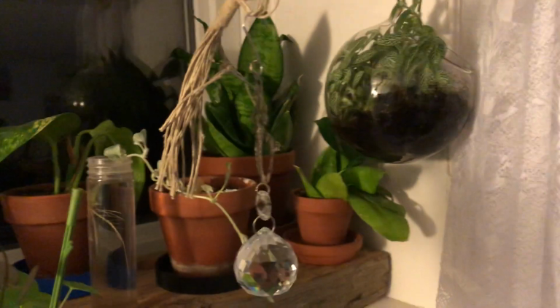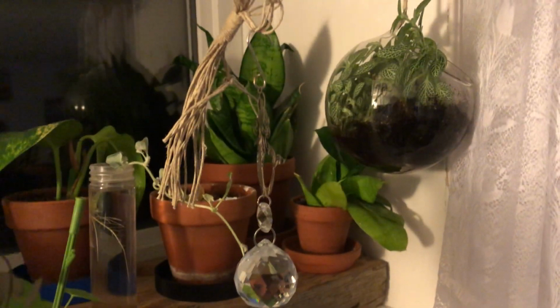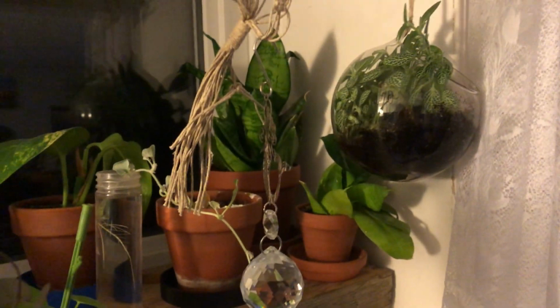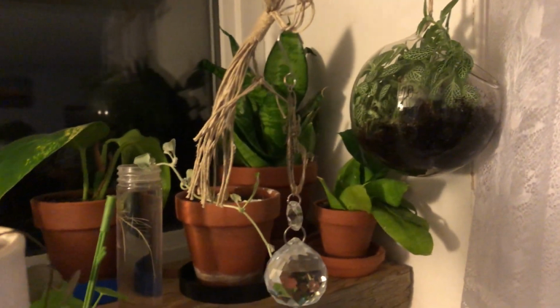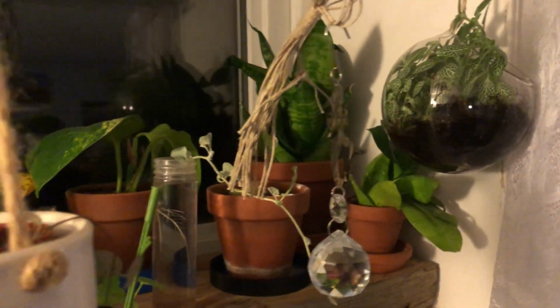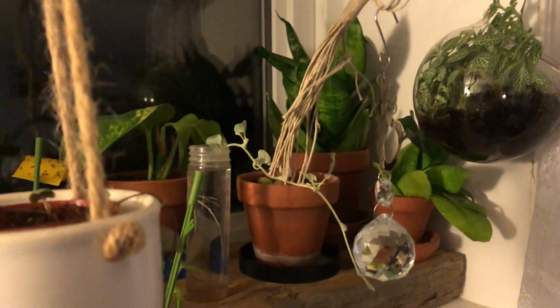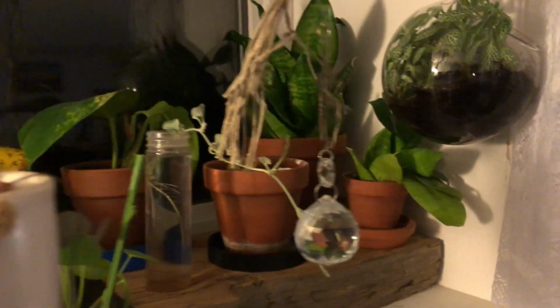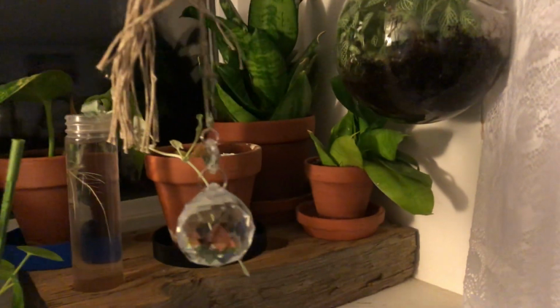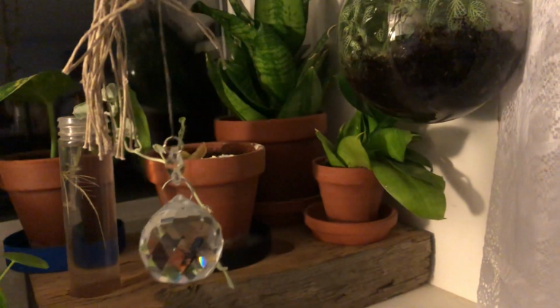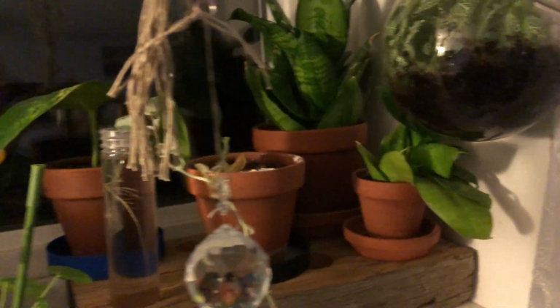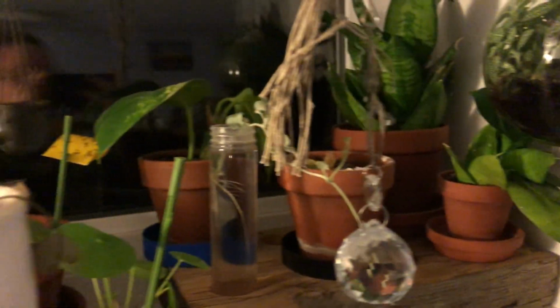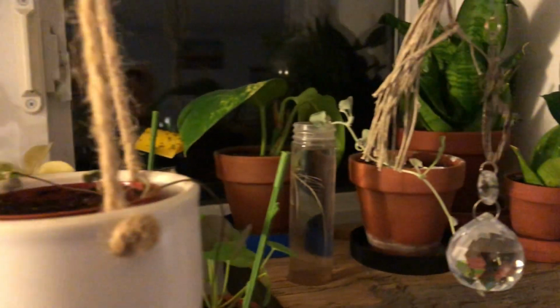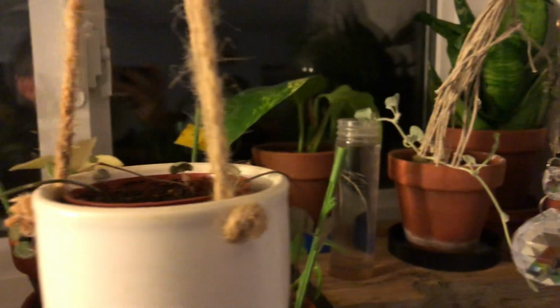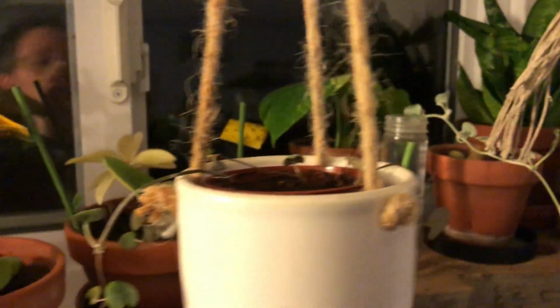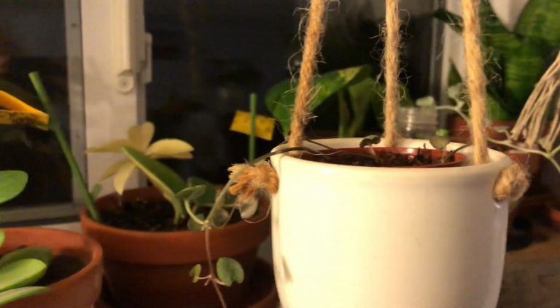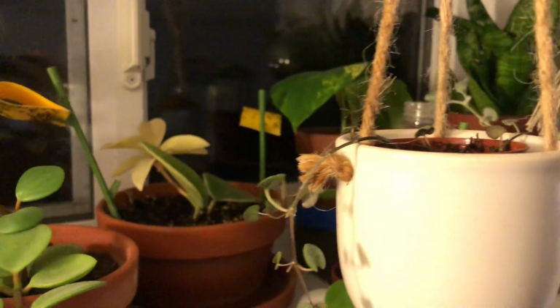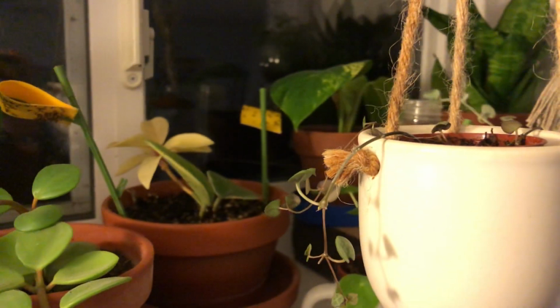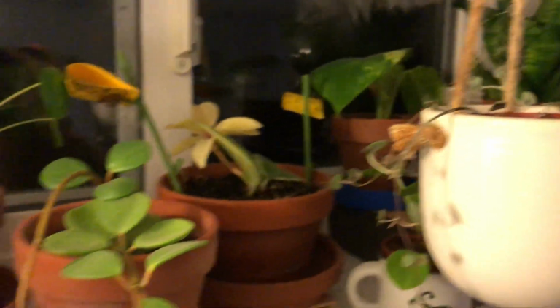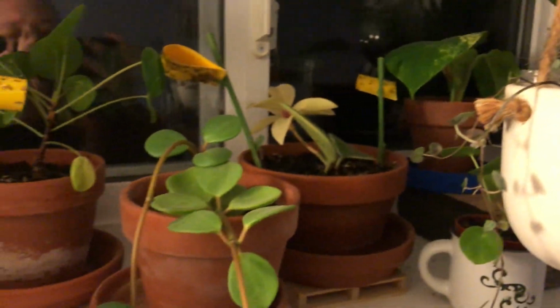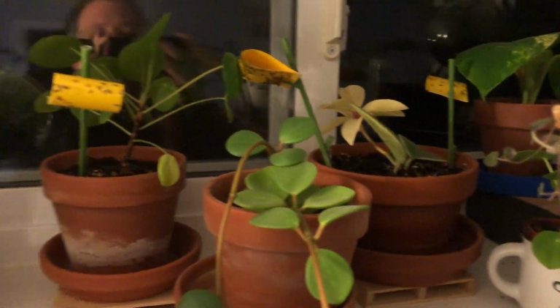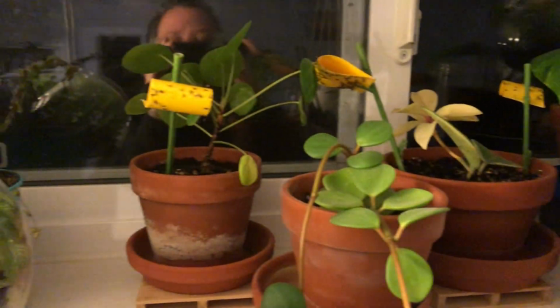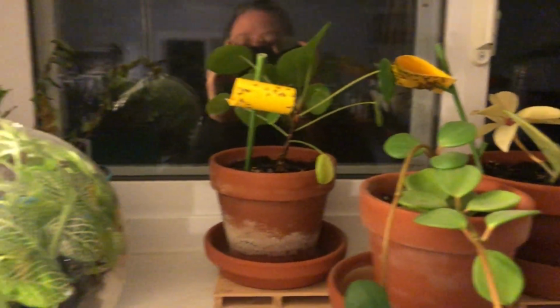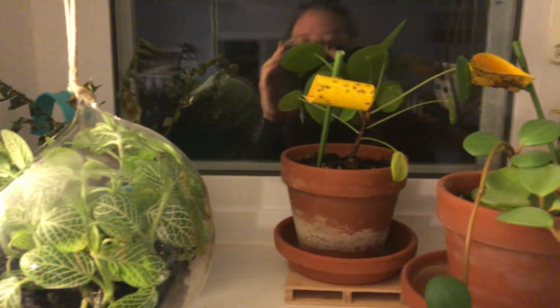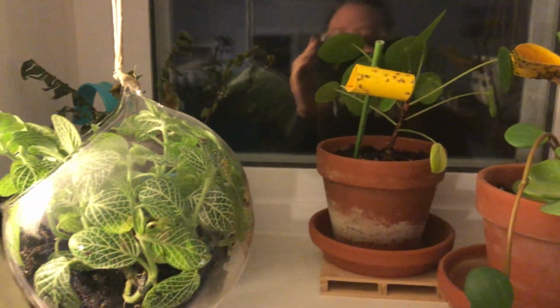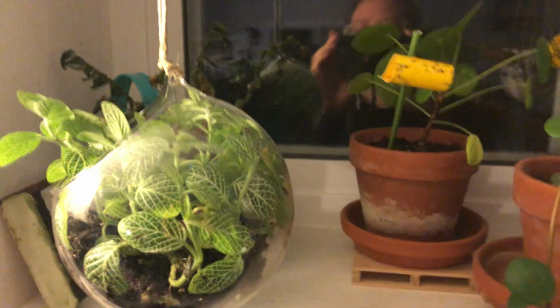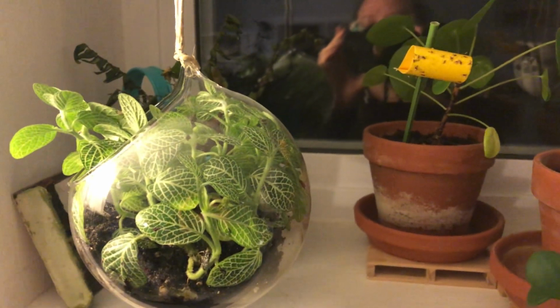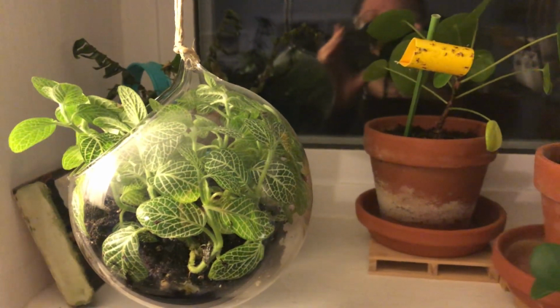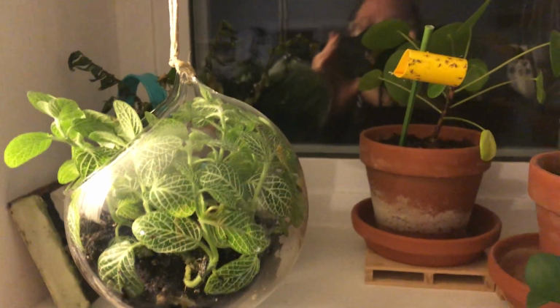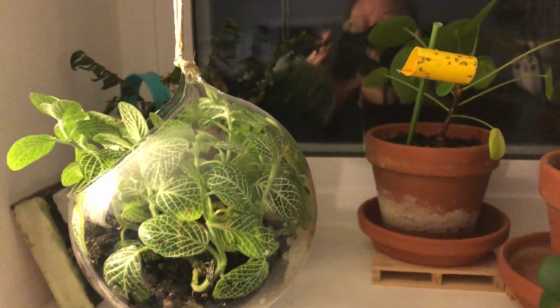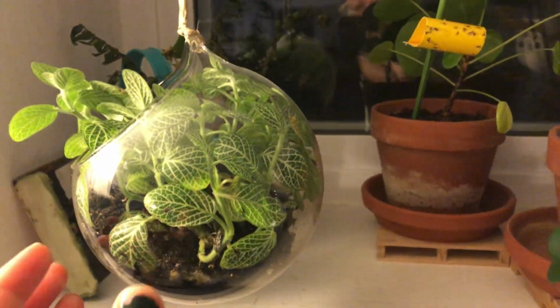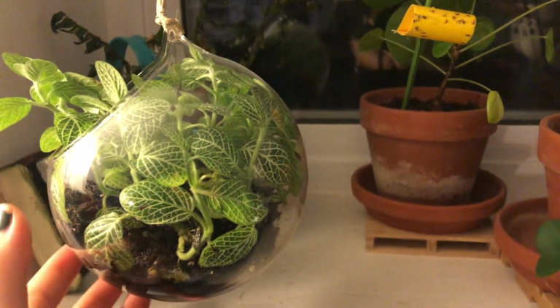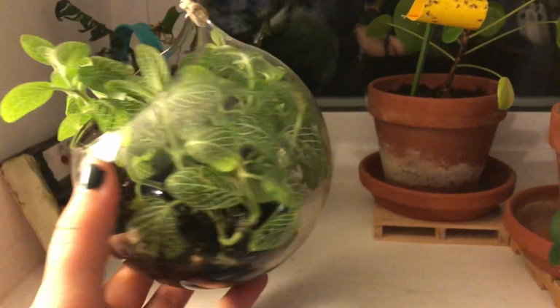In December last year I wrote on my blog about houseplants in my basement suite in my bedroom window. I thought I'd do a little update to show you what's still happy.